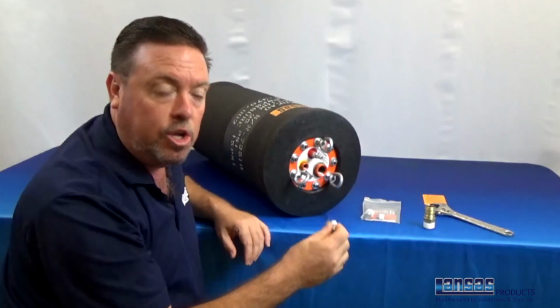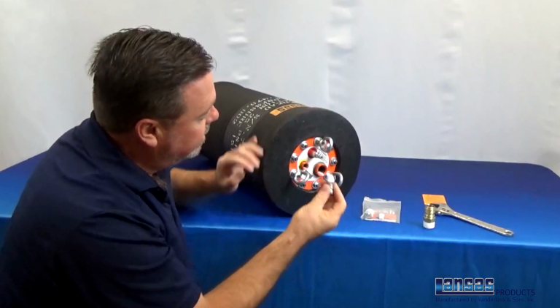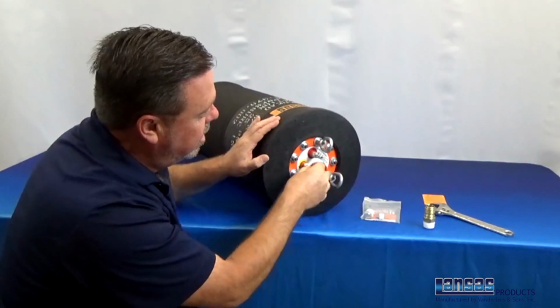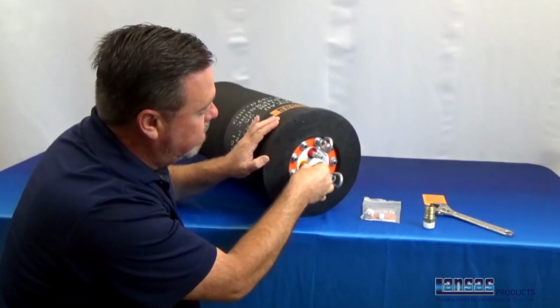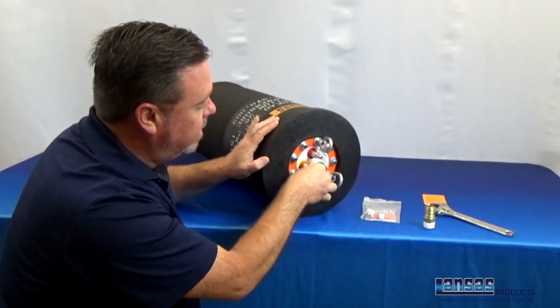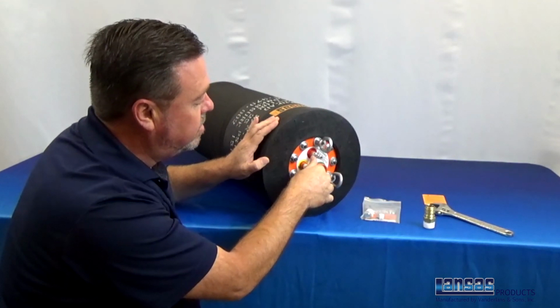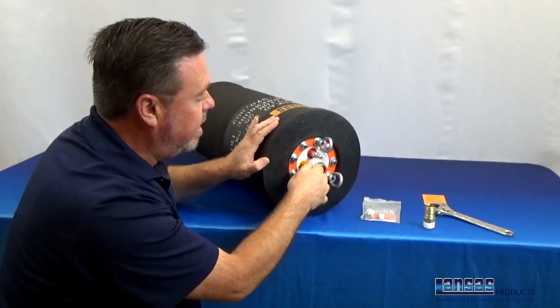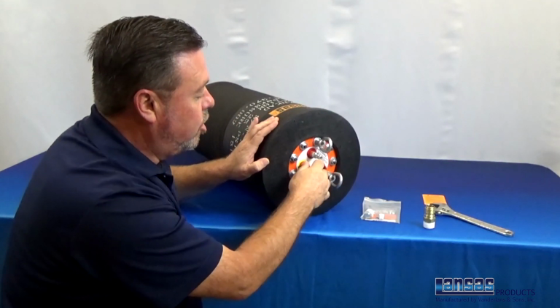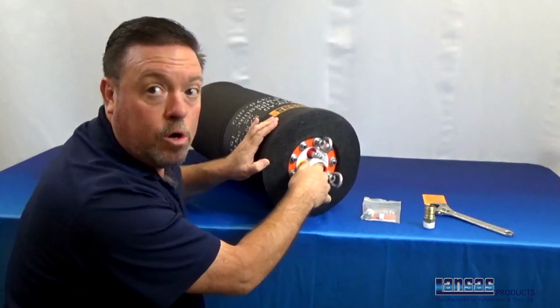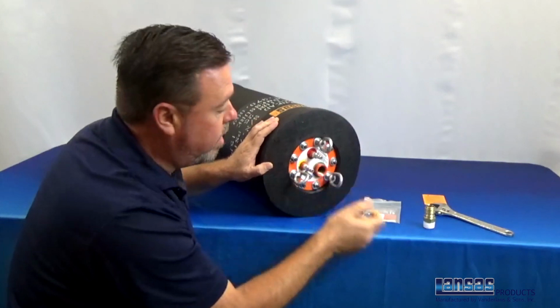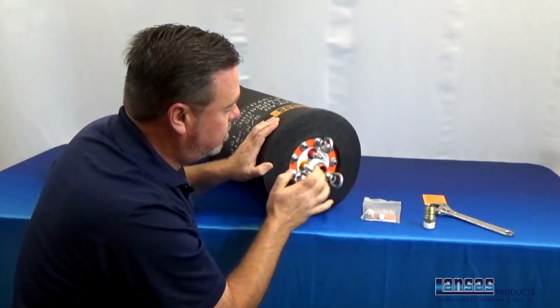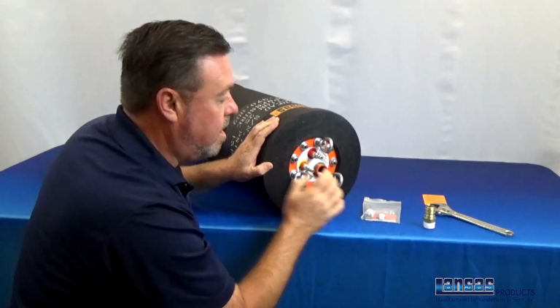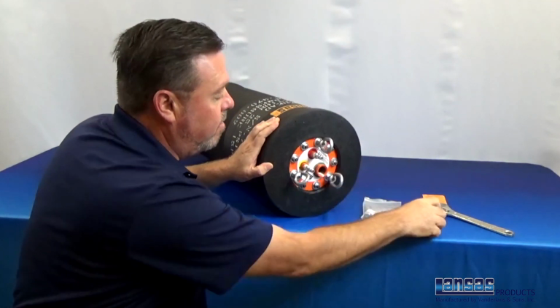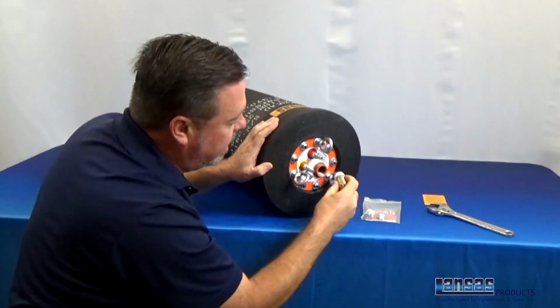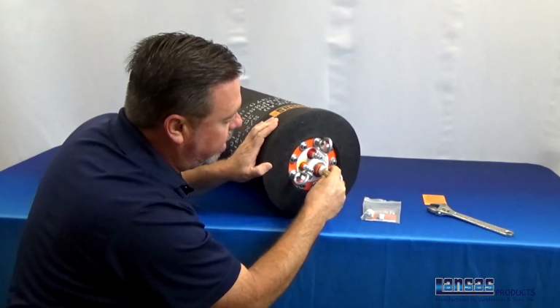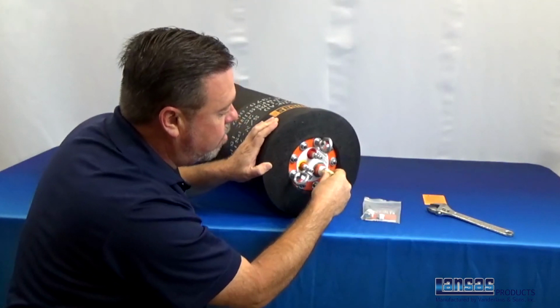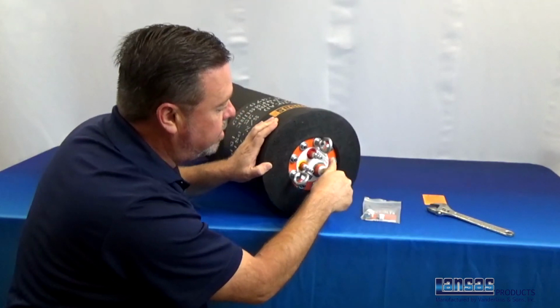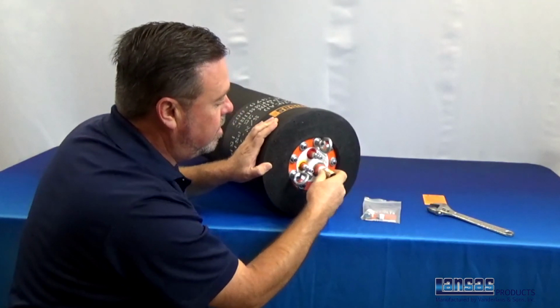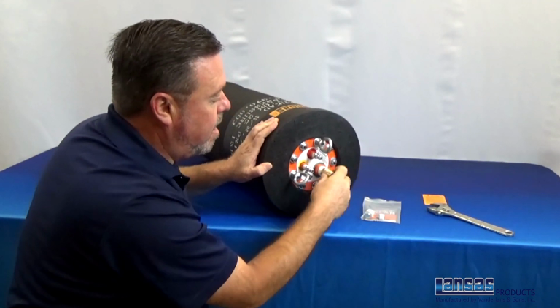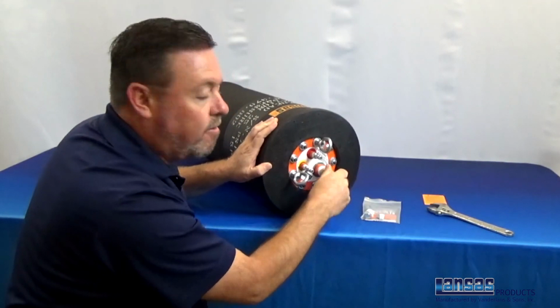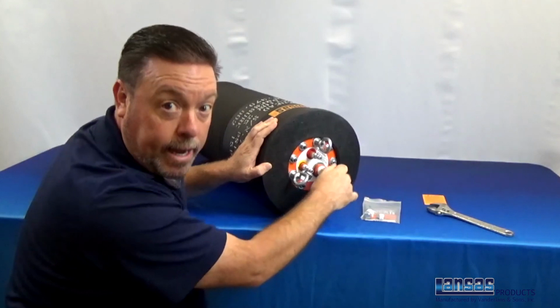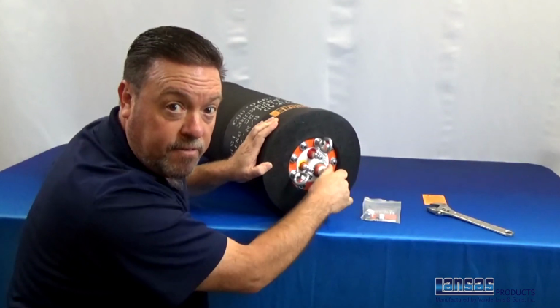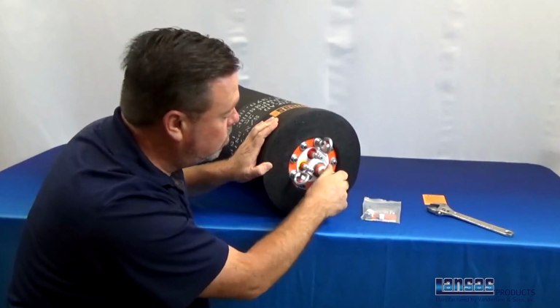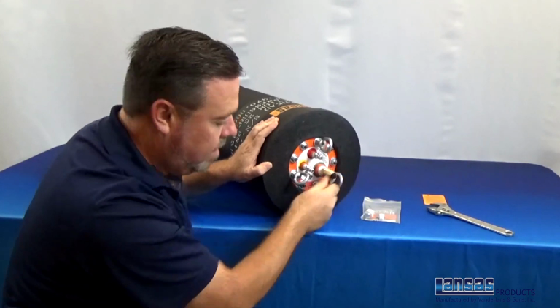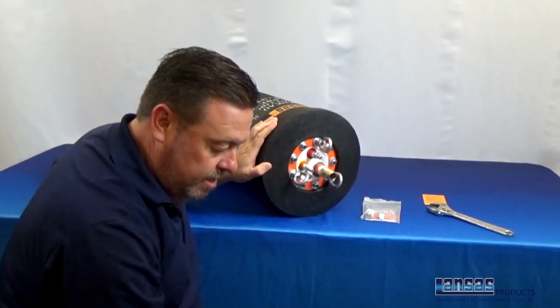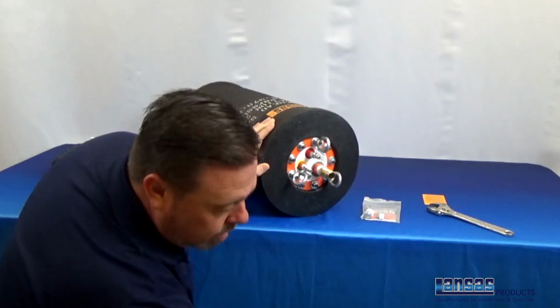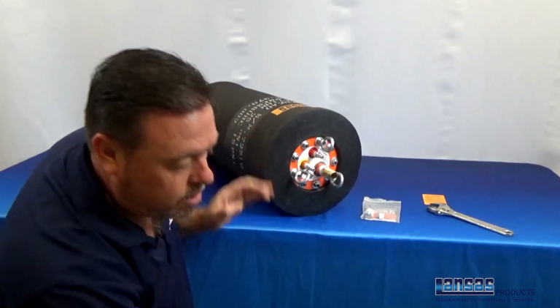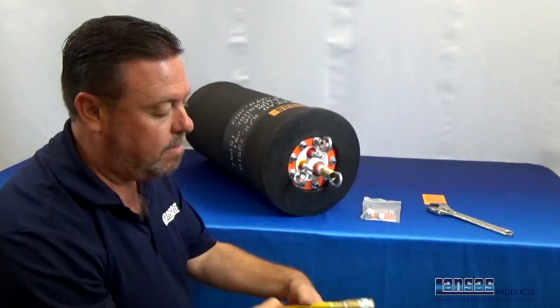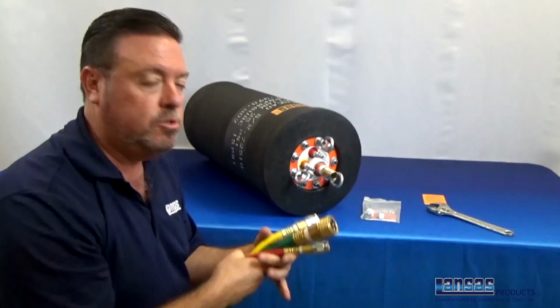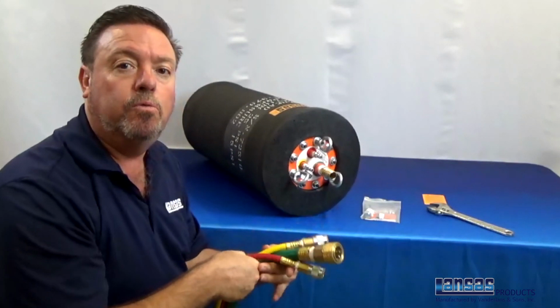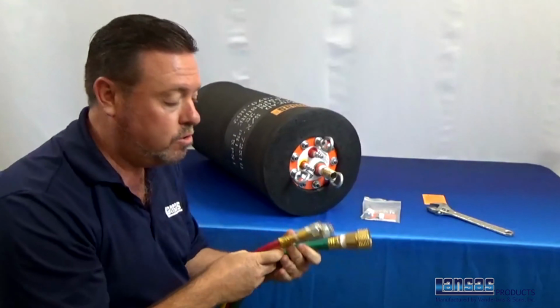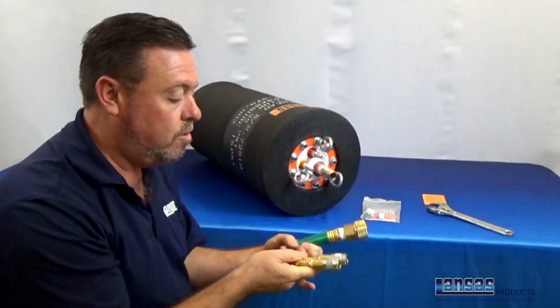The fittings that you're going to need are basically your quarter inch male fitting and a three quarter inch male quick connect fitting as well. This will quickly connect to the triple hose.